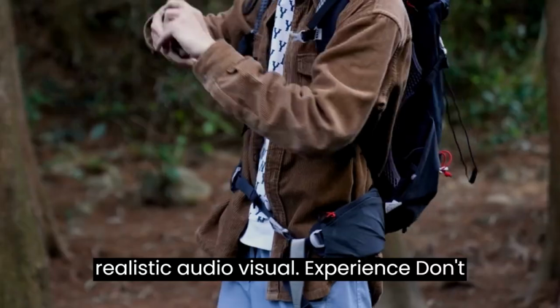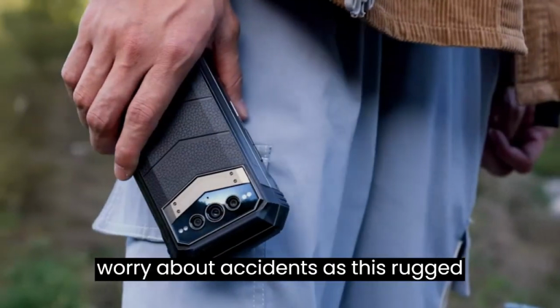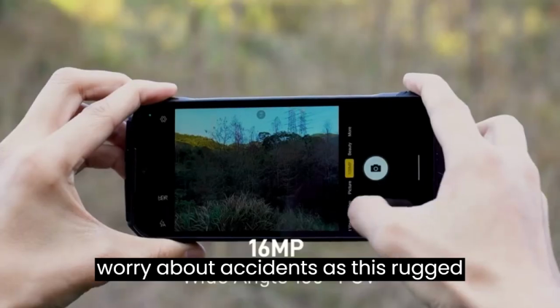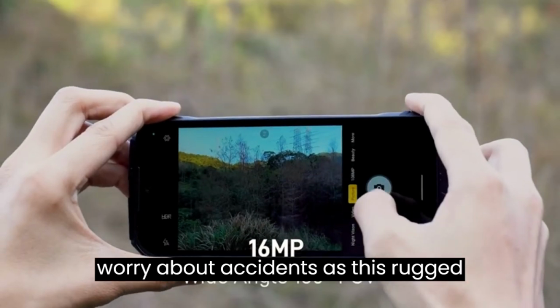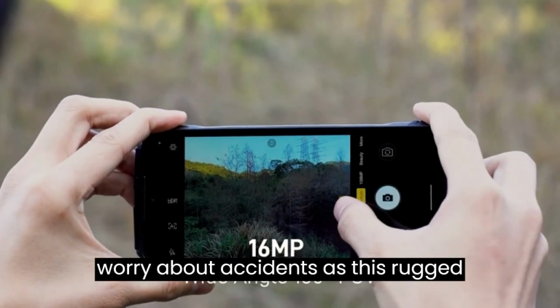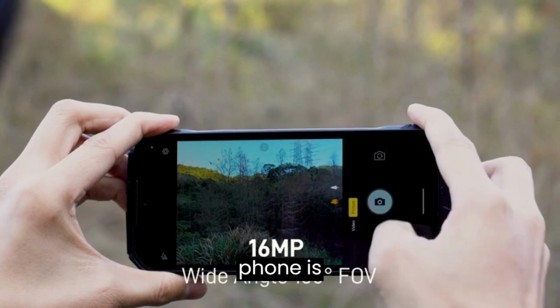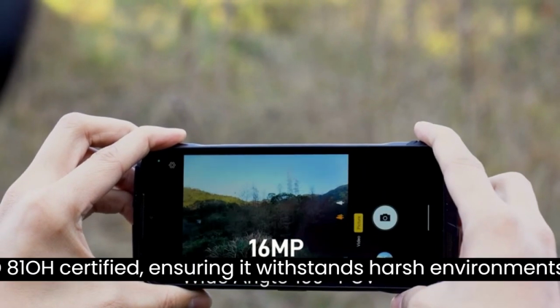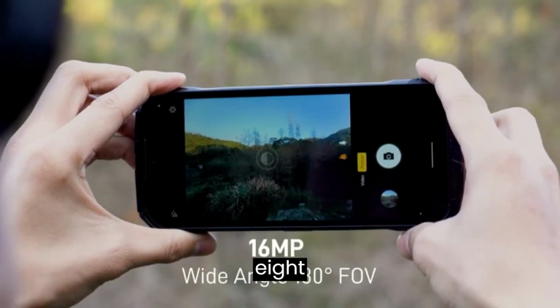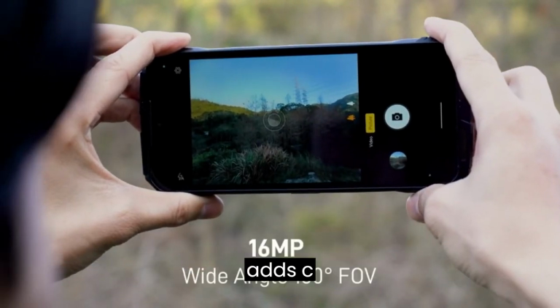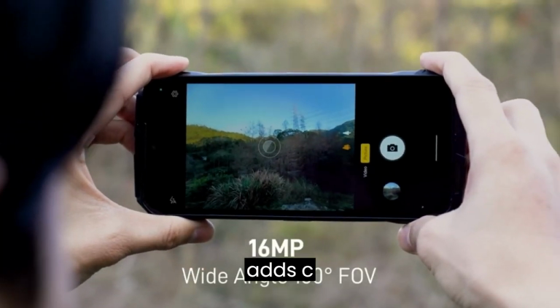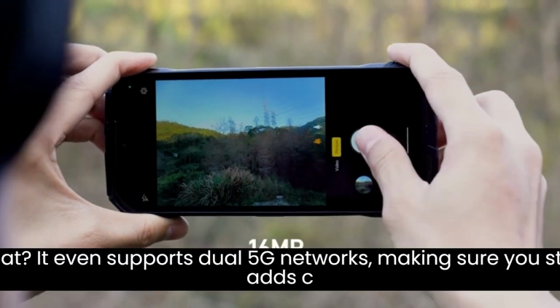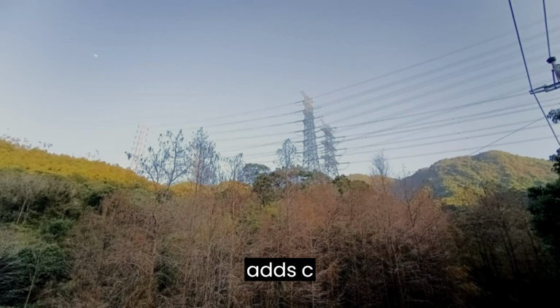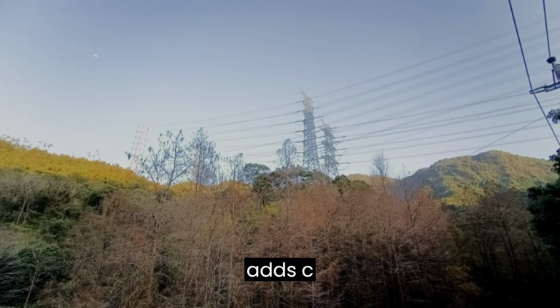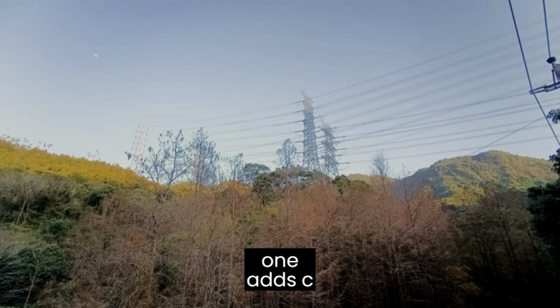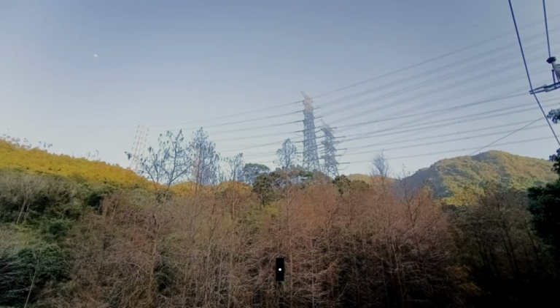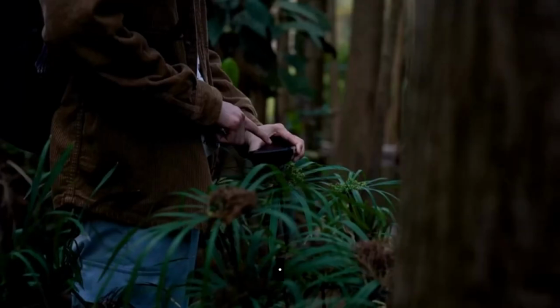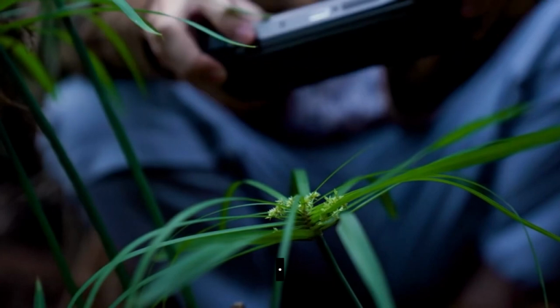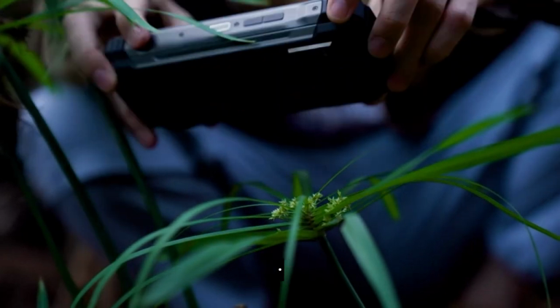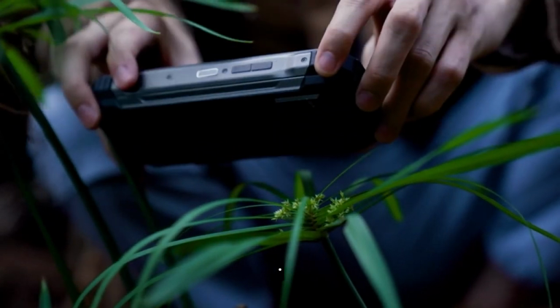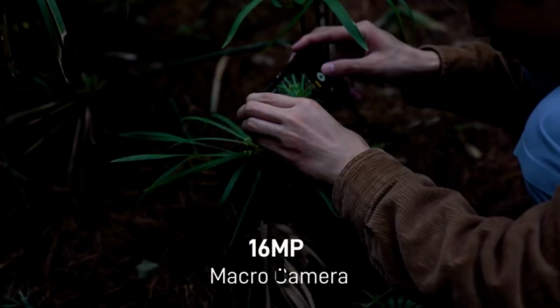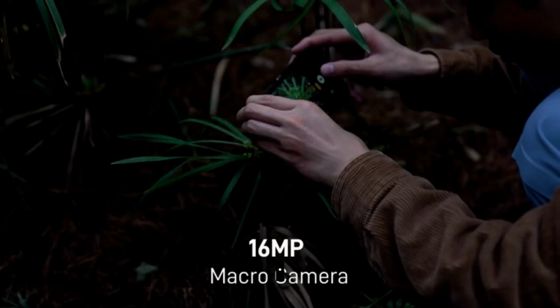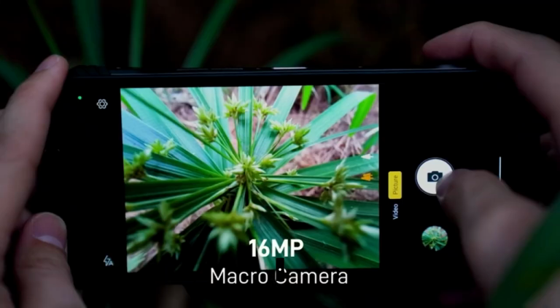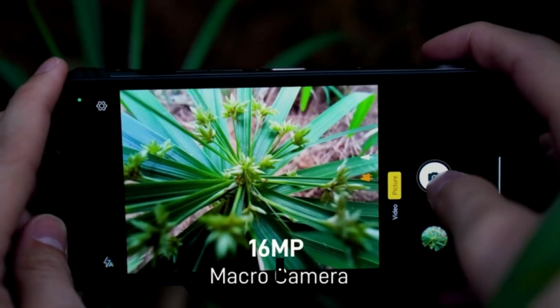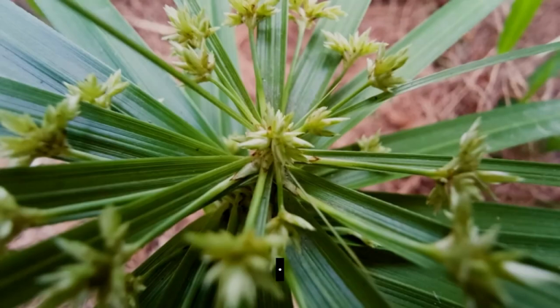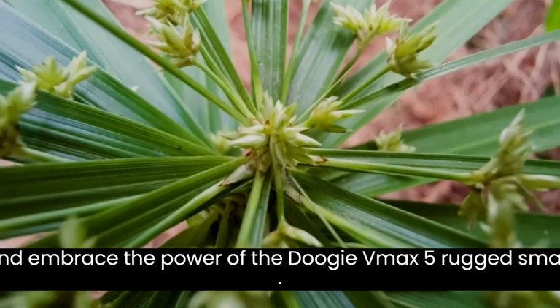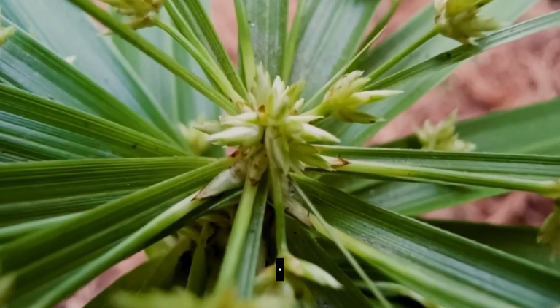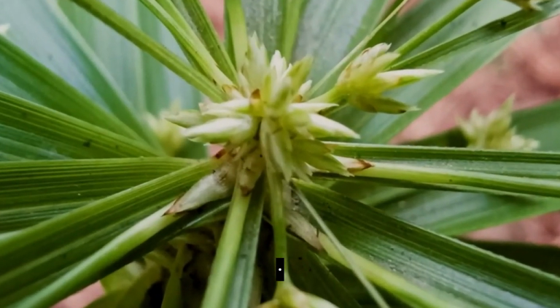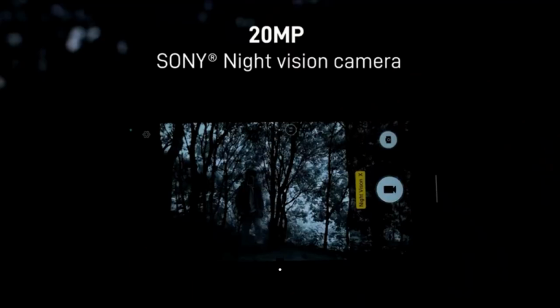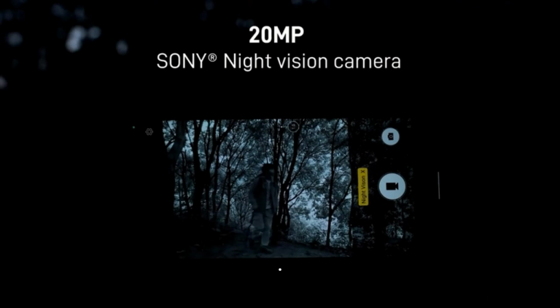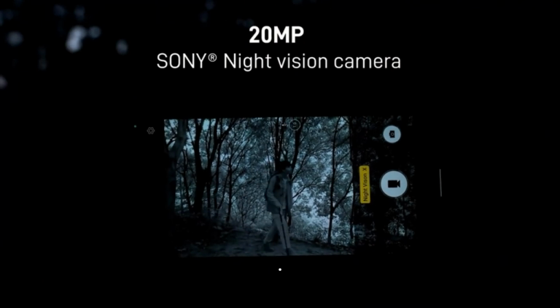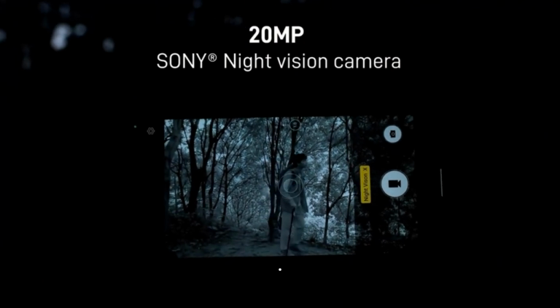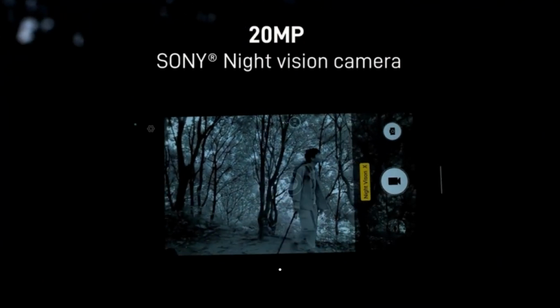Don't worry about accidents, as this rugged phone is IP68, IP69K, and MIL-STD-810H certified, ensuring it can withstand harsh environments, drops from 6 feet height, and can be fully submerged in water for 30 minutes.